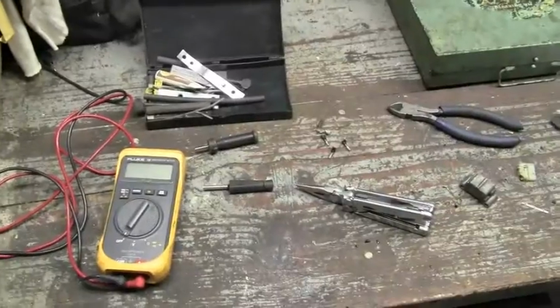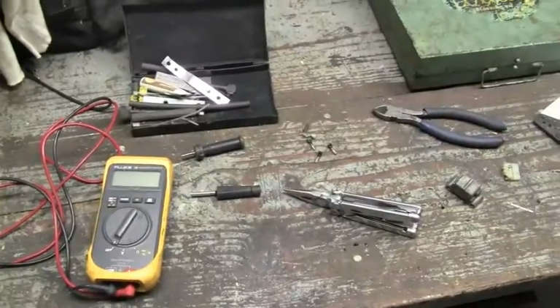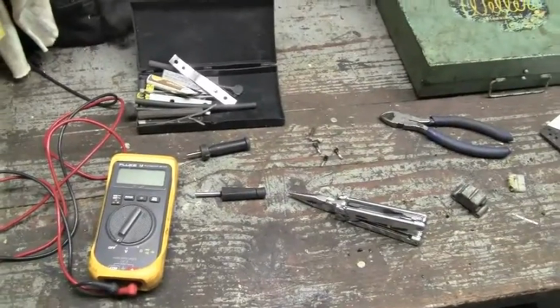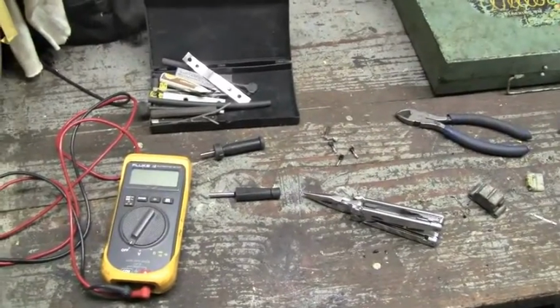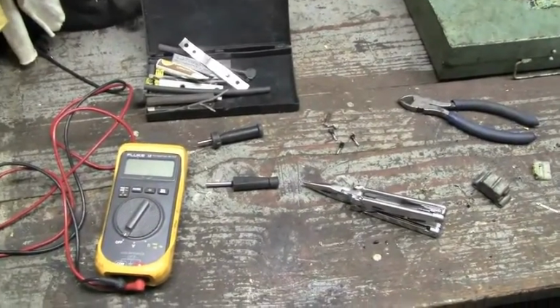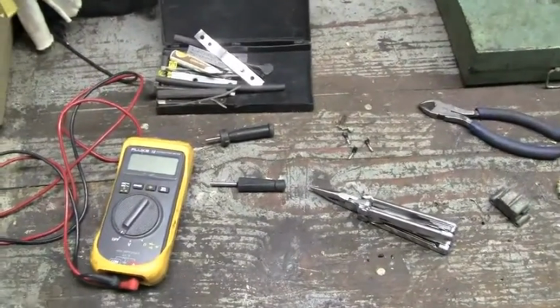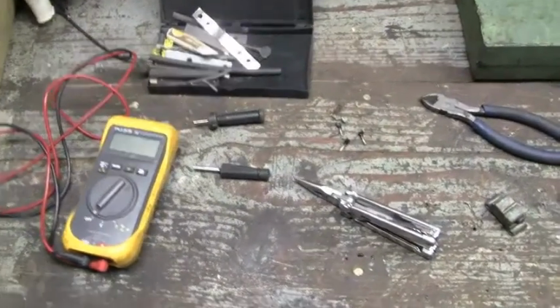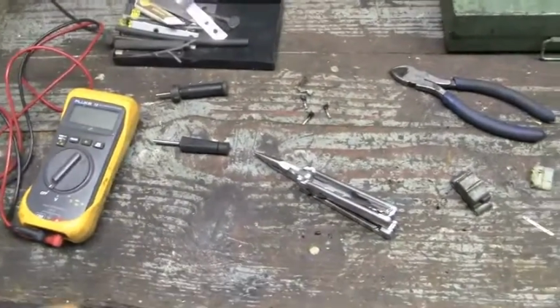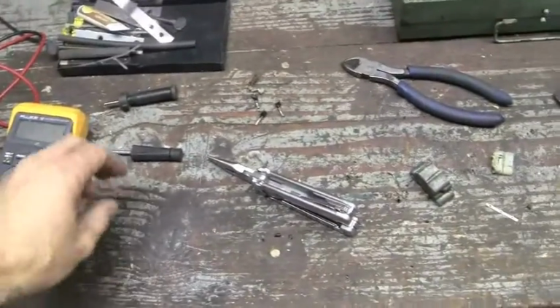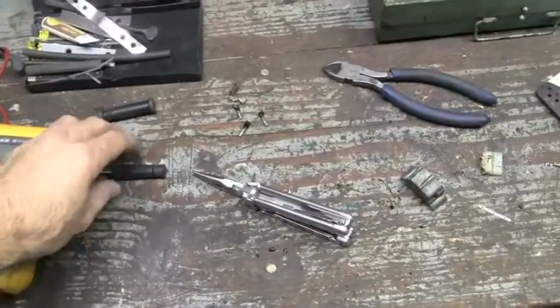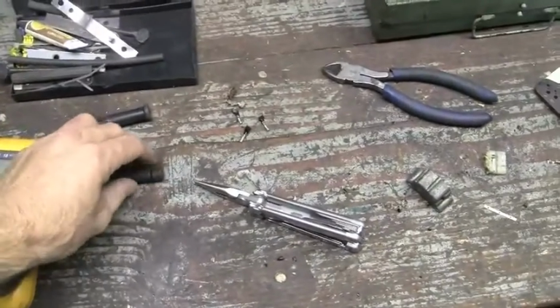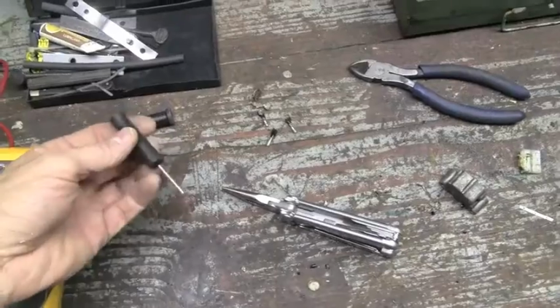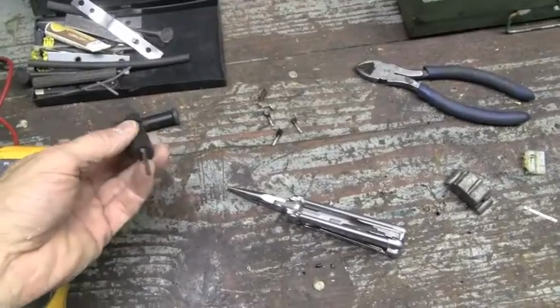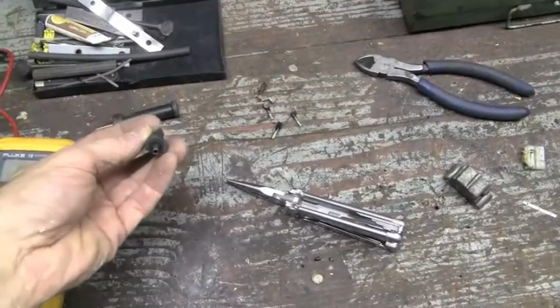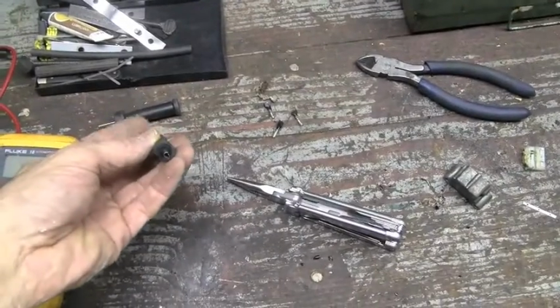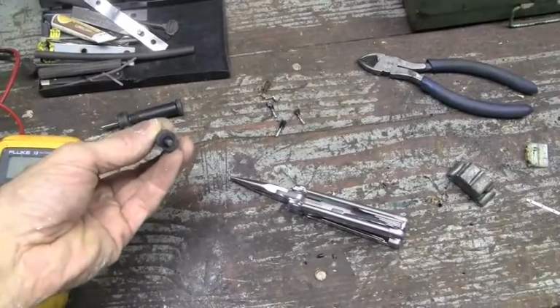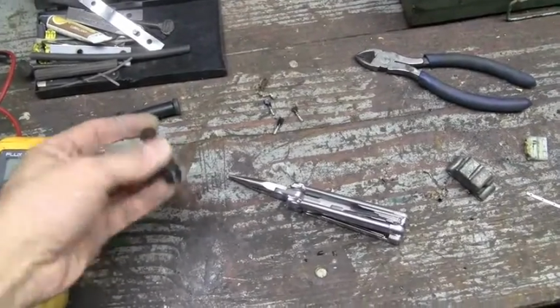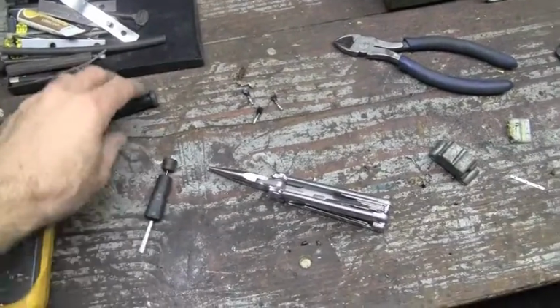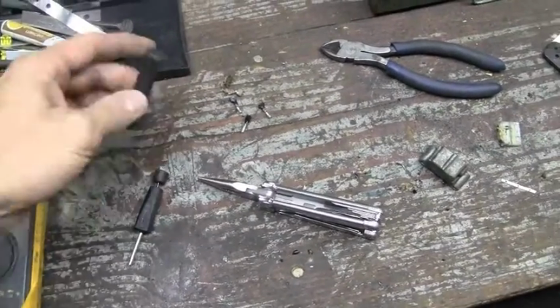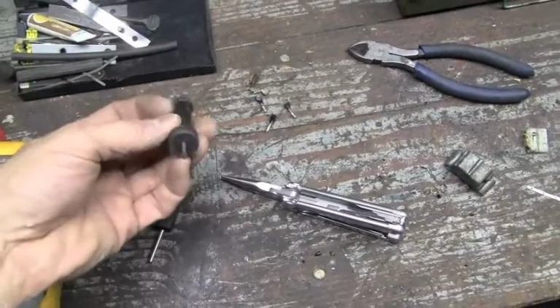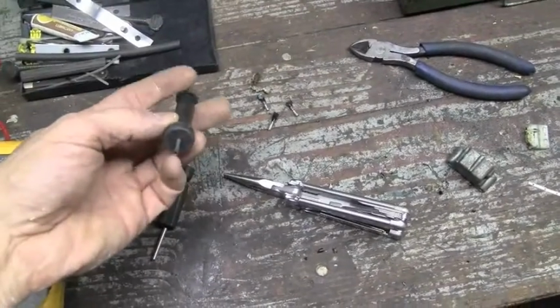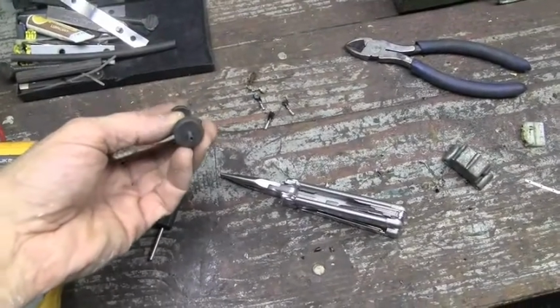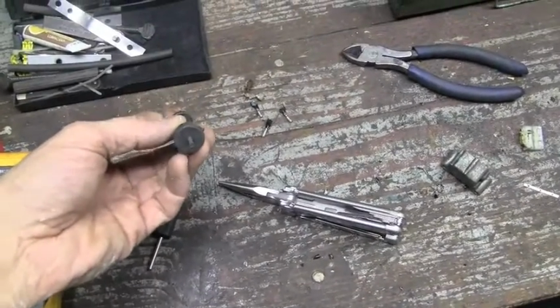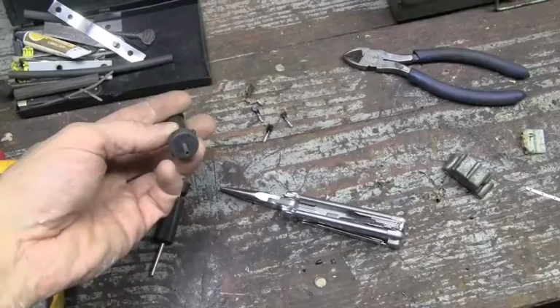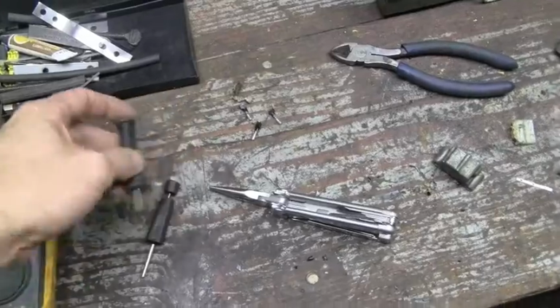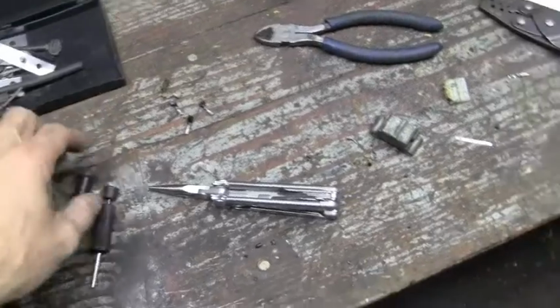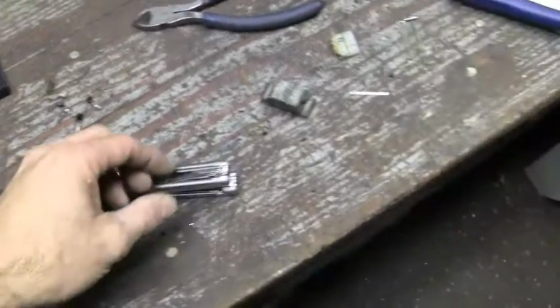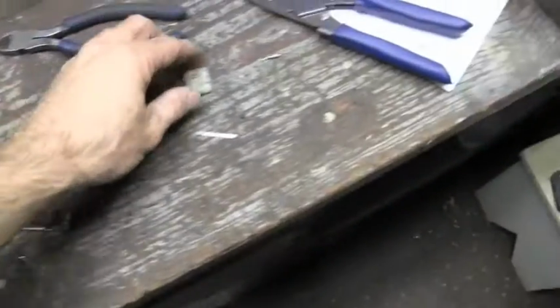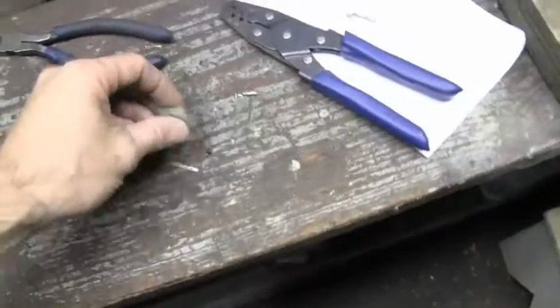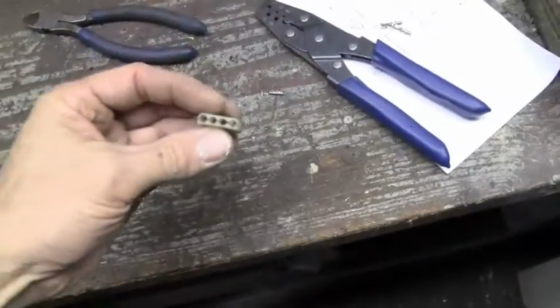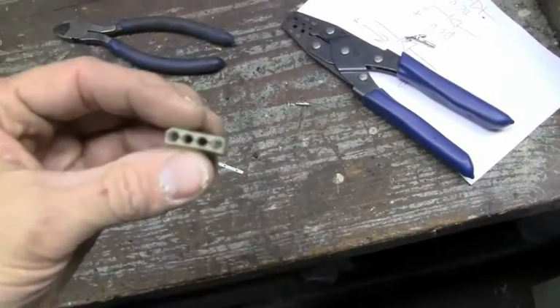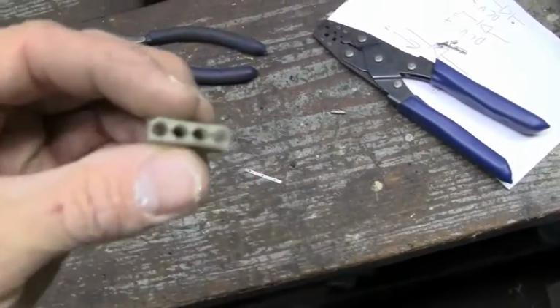So here's what we're going to do for the bridge rectifier — that's what we're going to get done today. These are called pin extractors. These devices remove pins, both male and female pins, that go in these molex connectors.